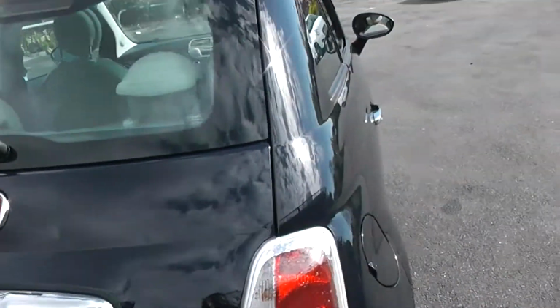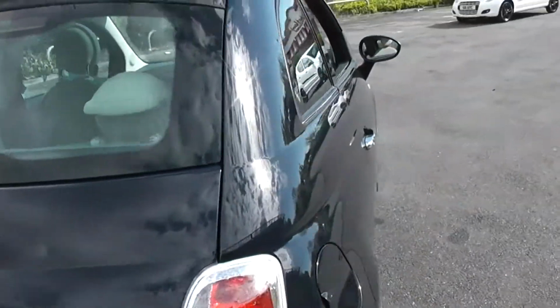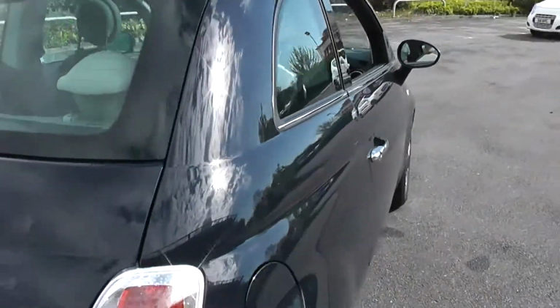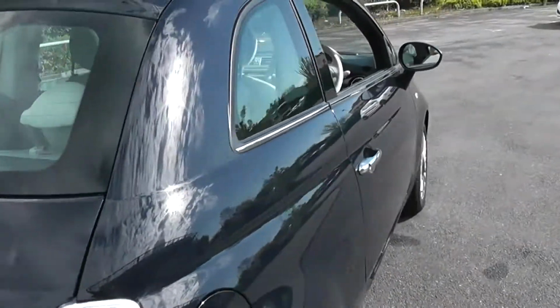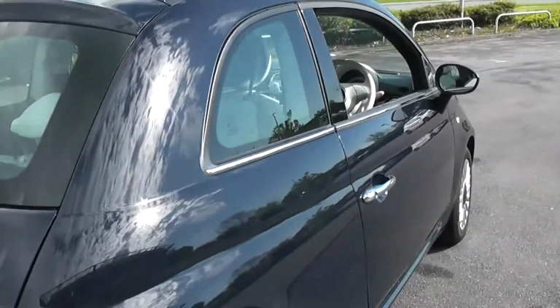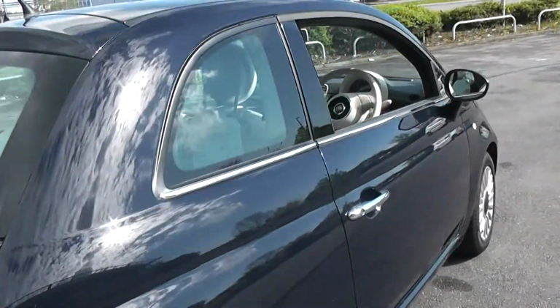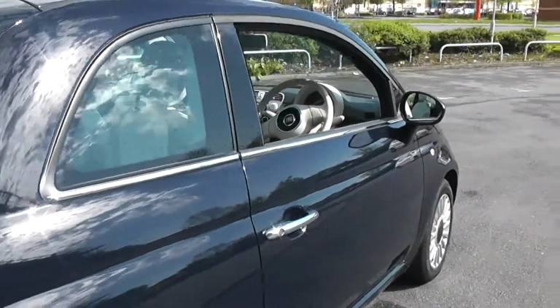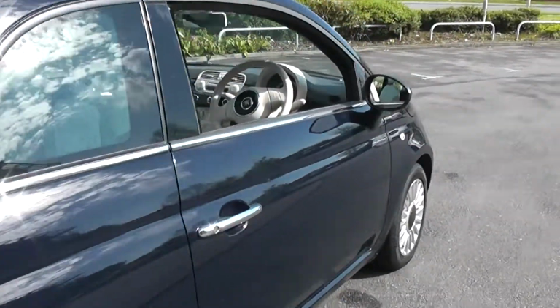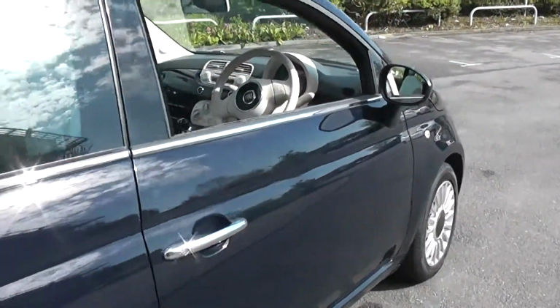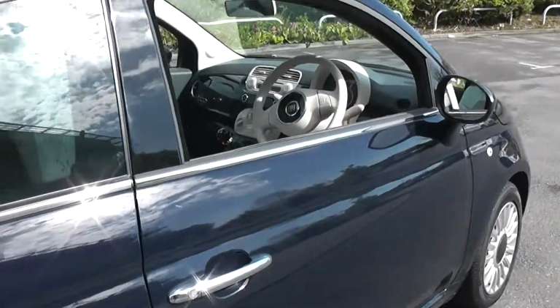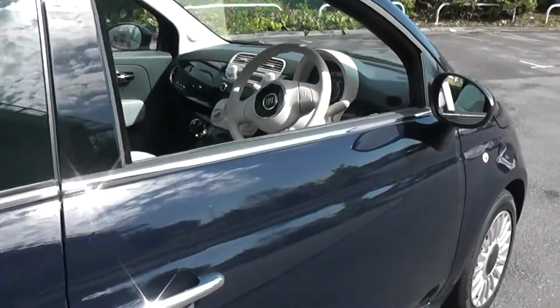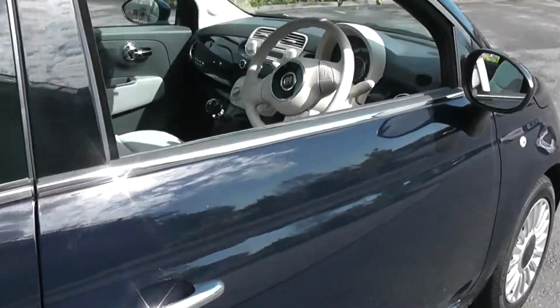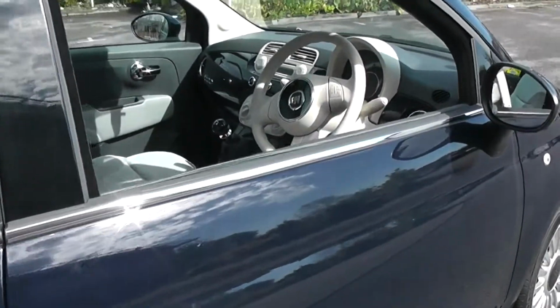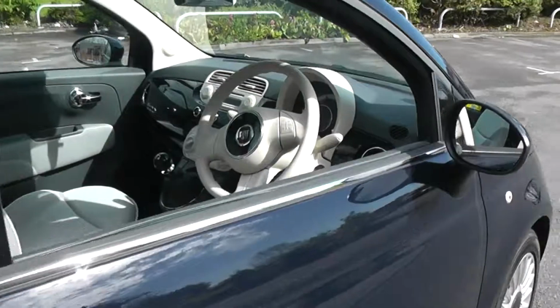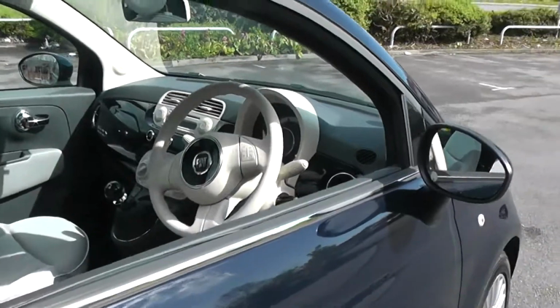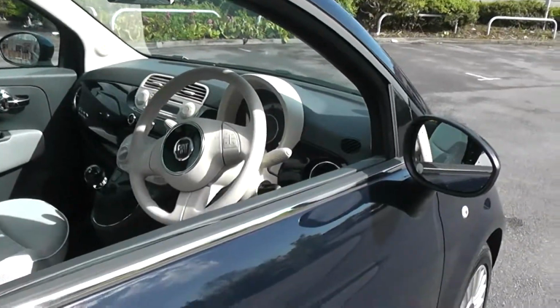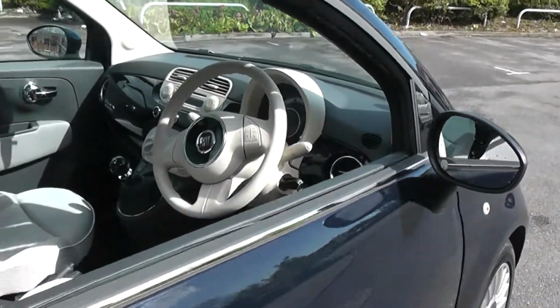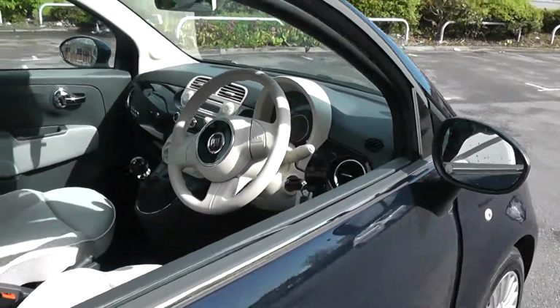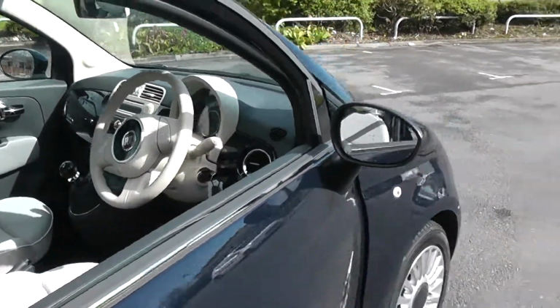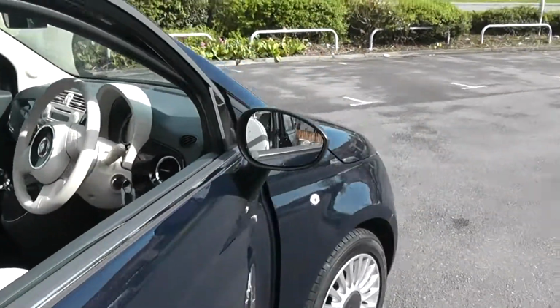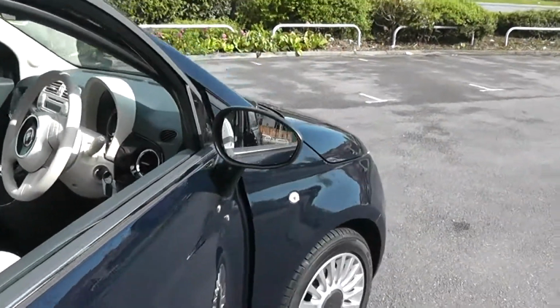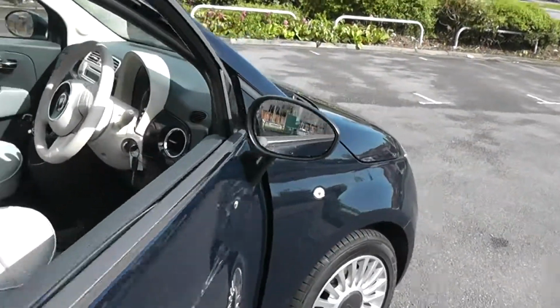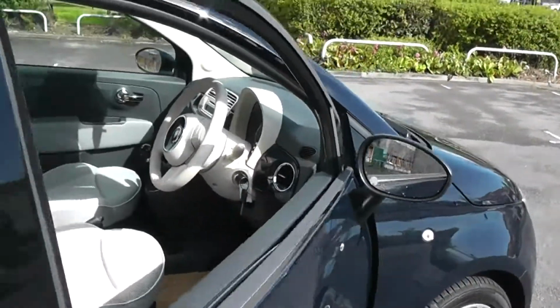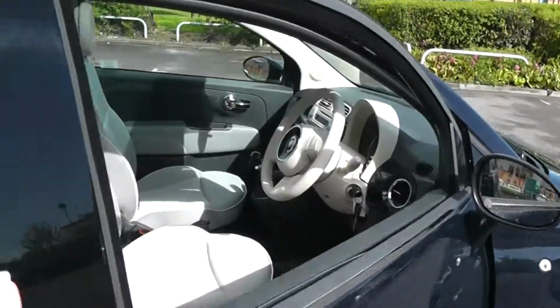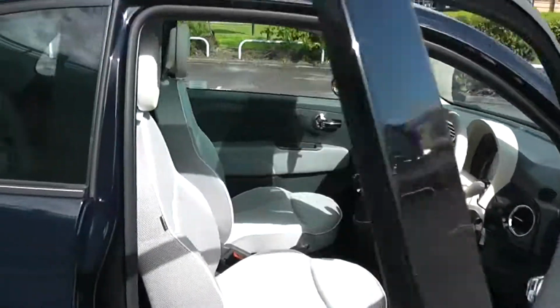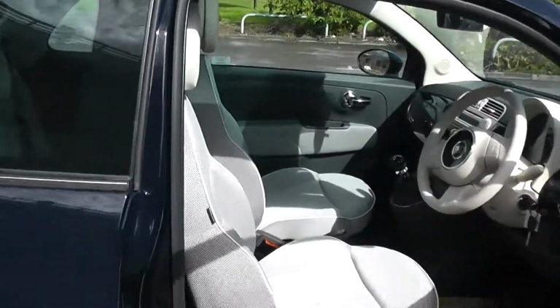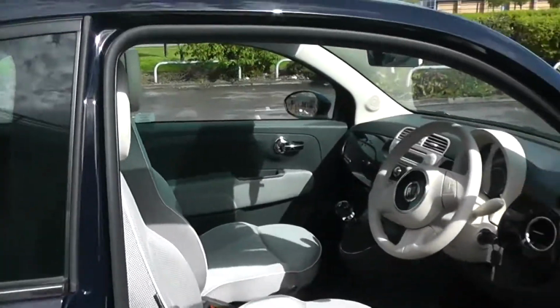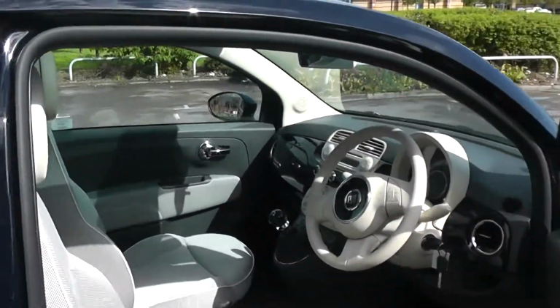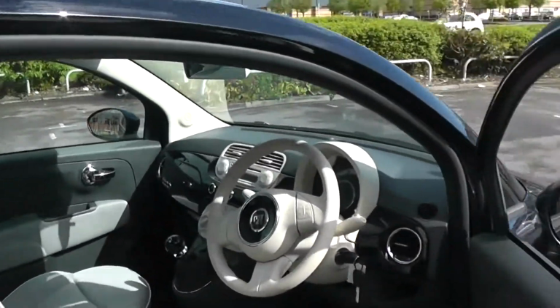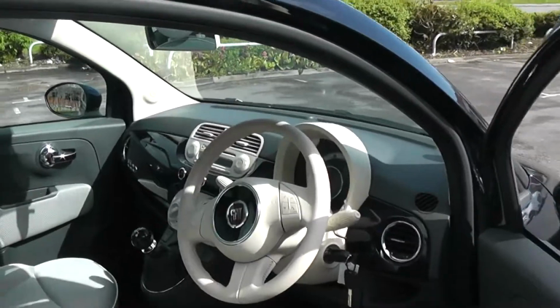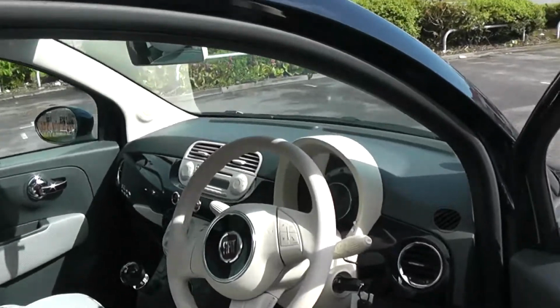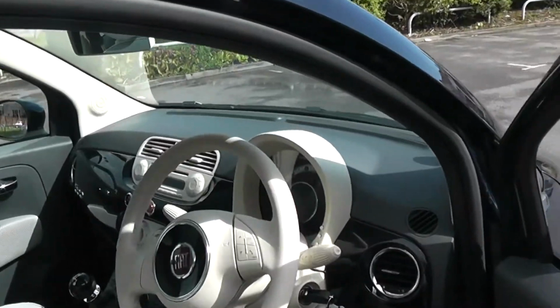Coming back round to the driver's side of the car, it has central locking and electric door mirrors. It also has electric windows.